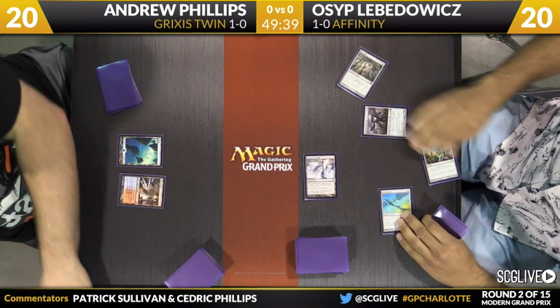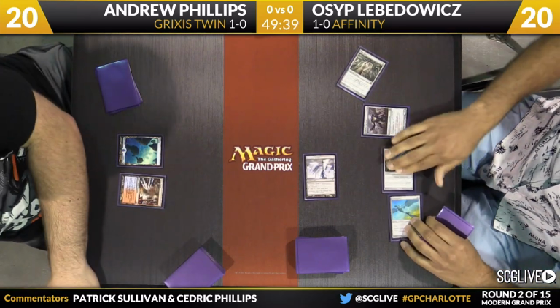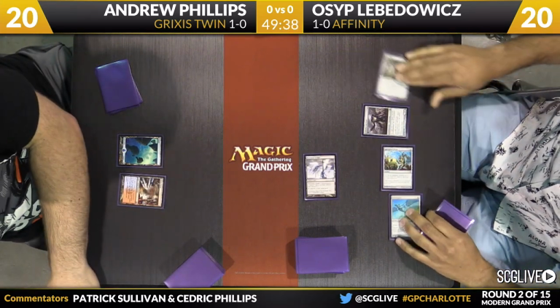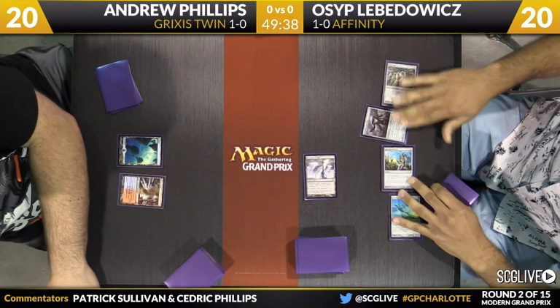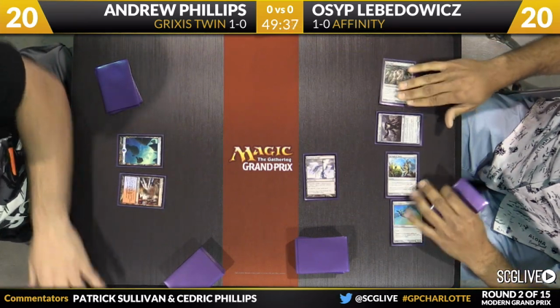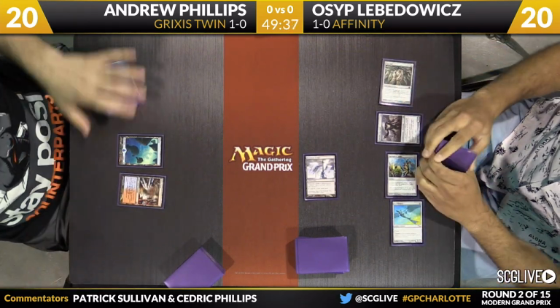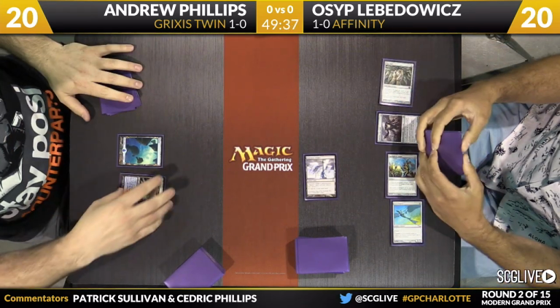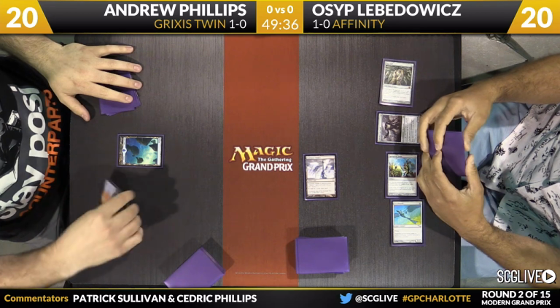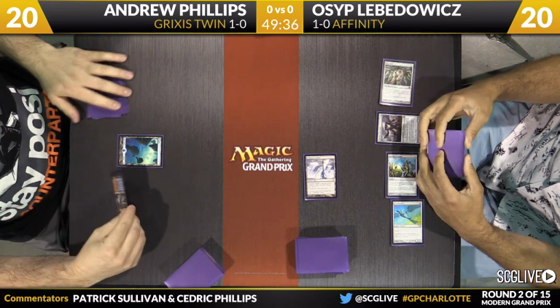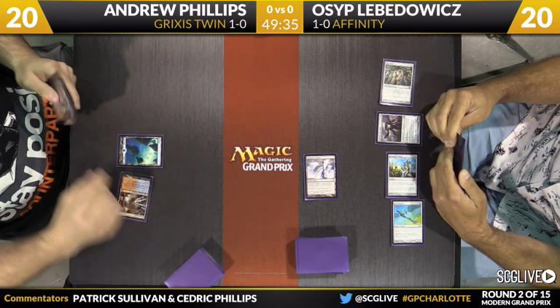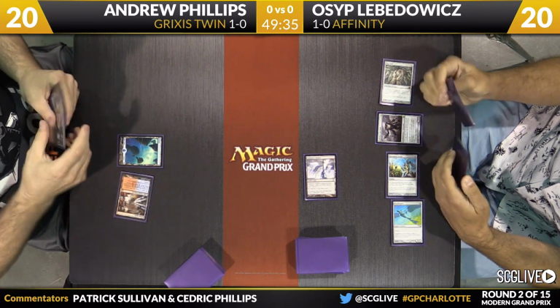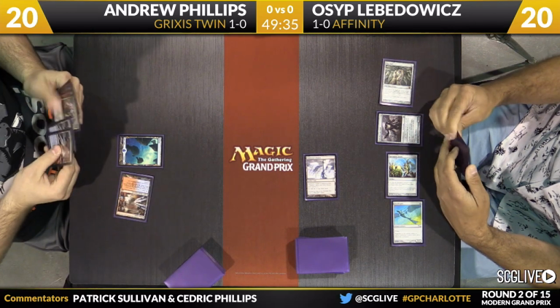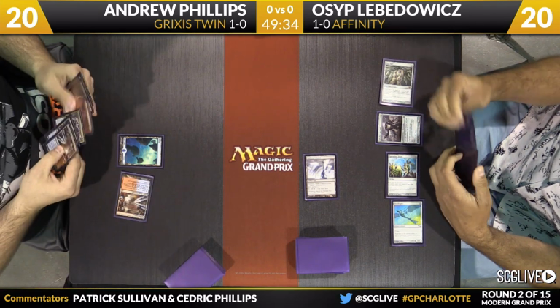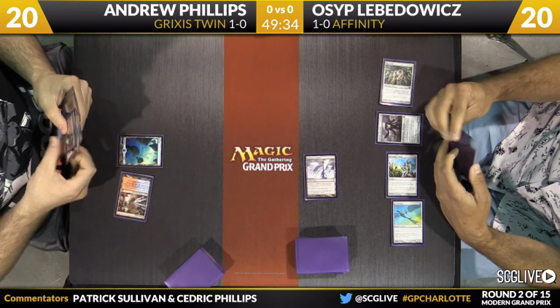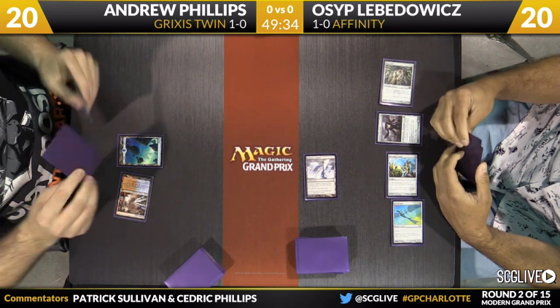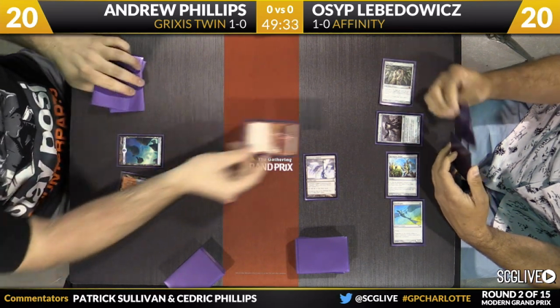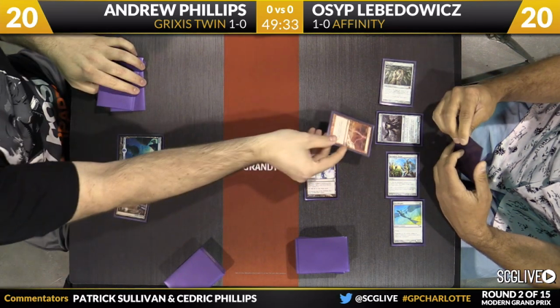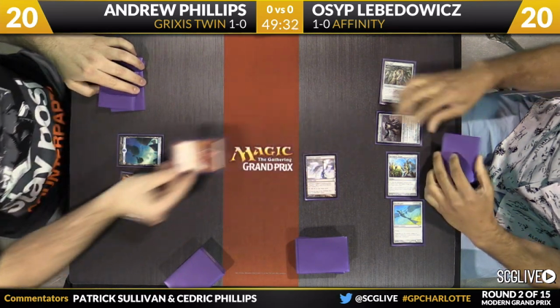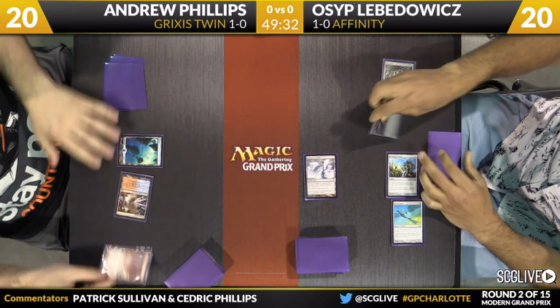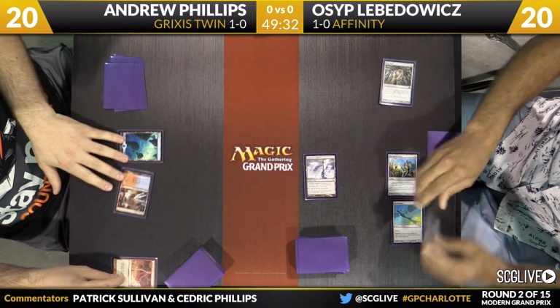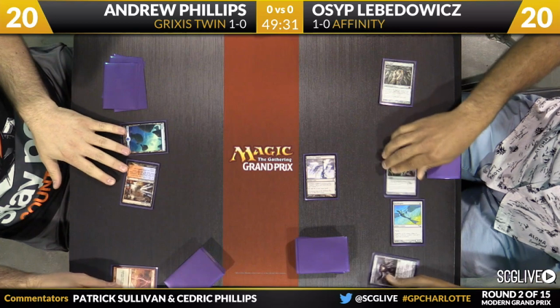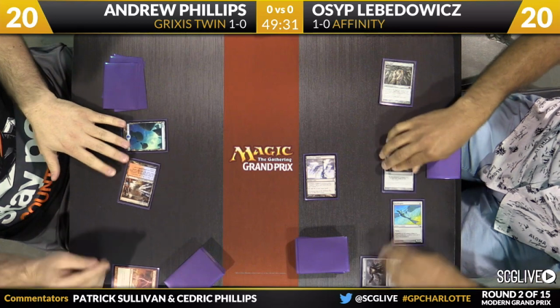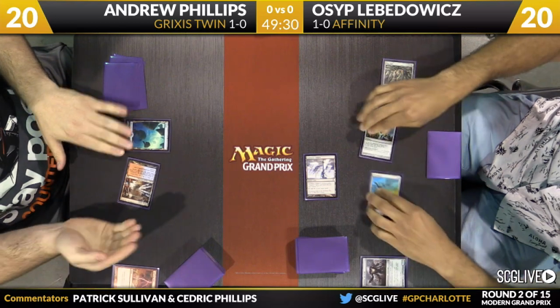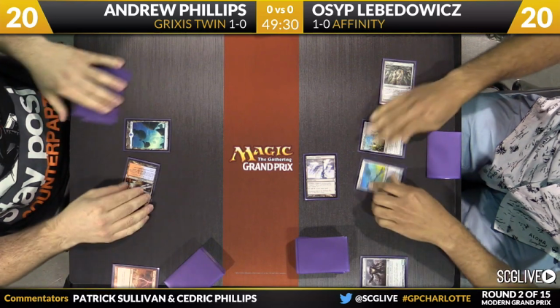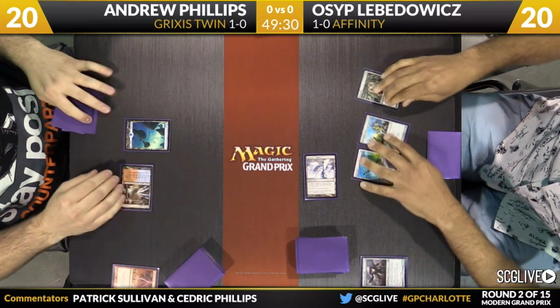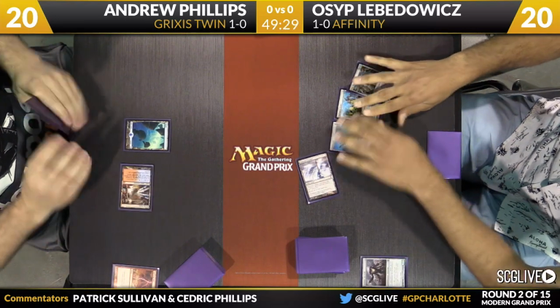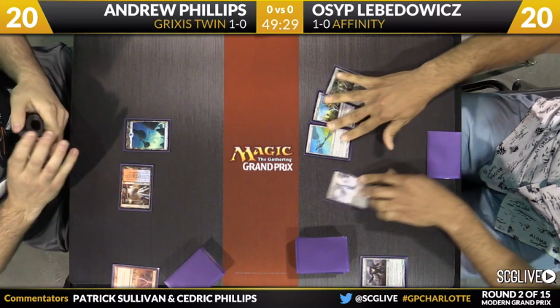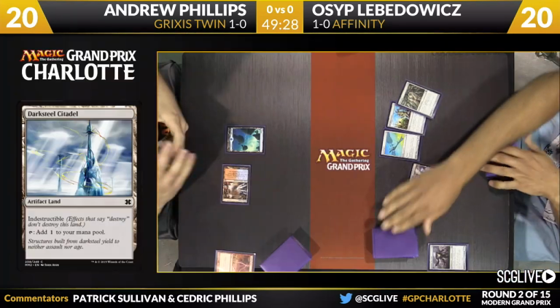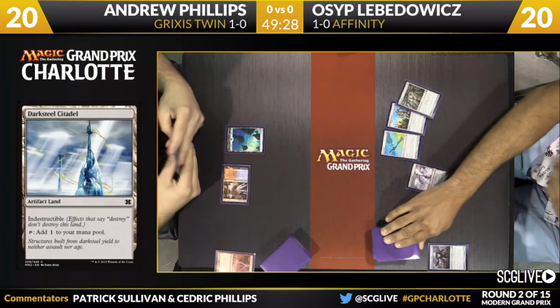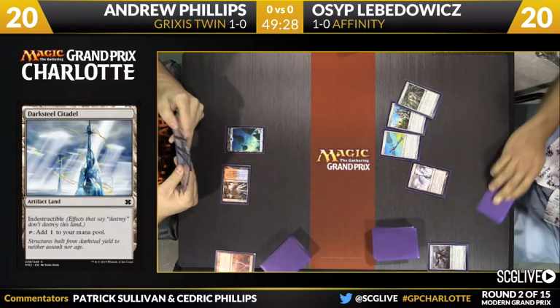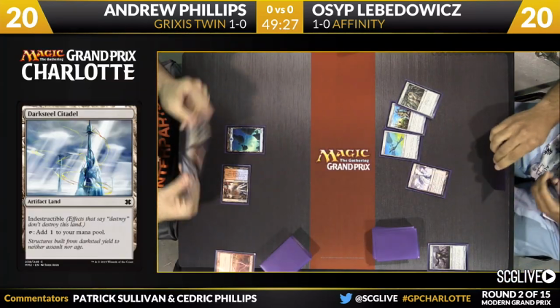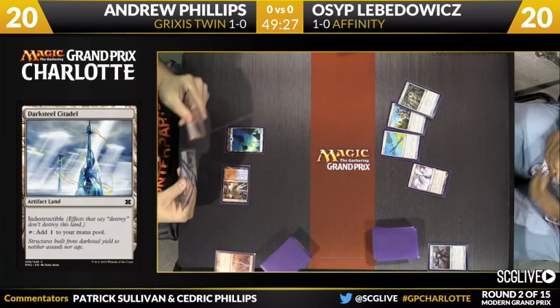Do you have a removal spell or not? Osip's hand might be really bad if the Steel Overseer dies. There's not a lot going on the table, even though there's a bunch of permanents. Well, it's not going to live — there's a copy of Lightning Bolt. Modern's best removal spell is taking care of Steel Overseer.